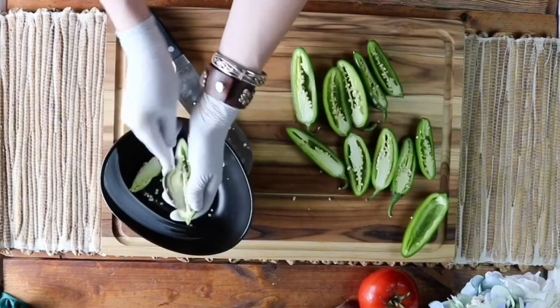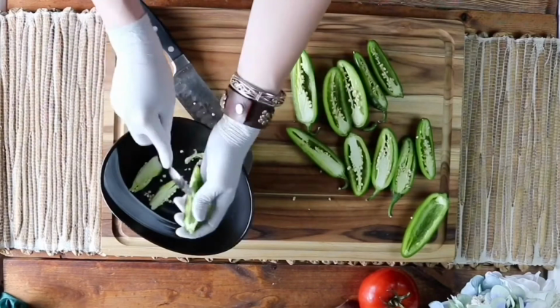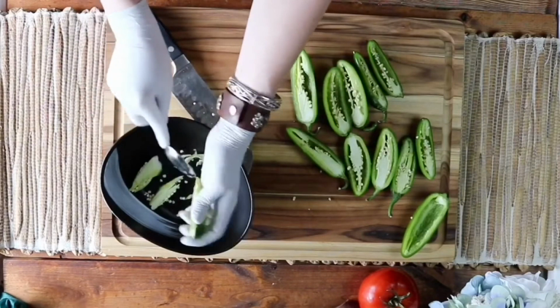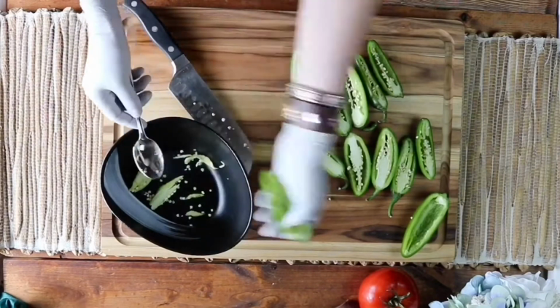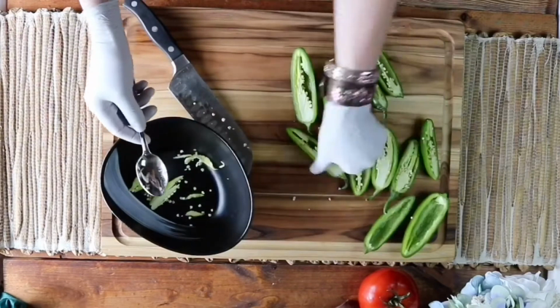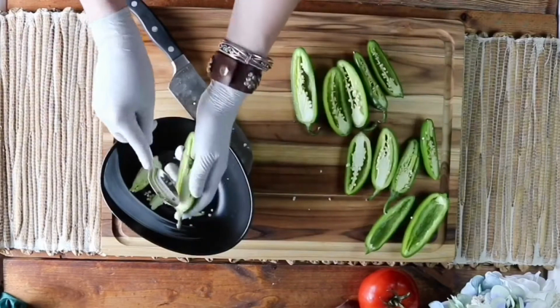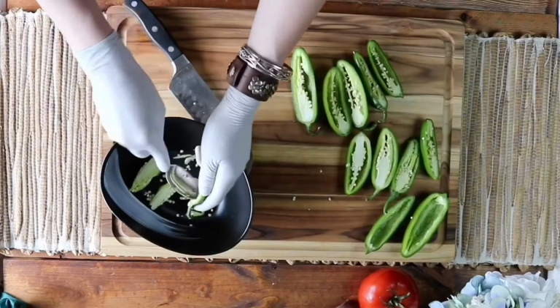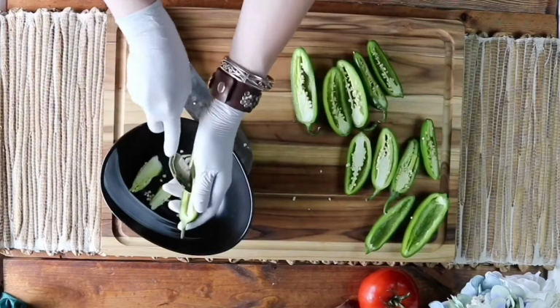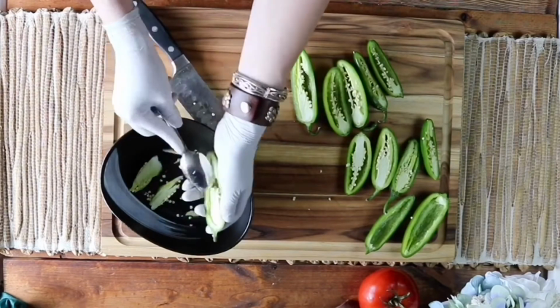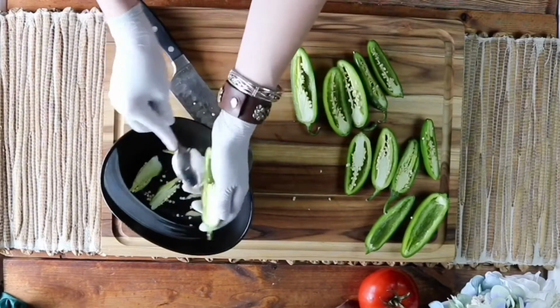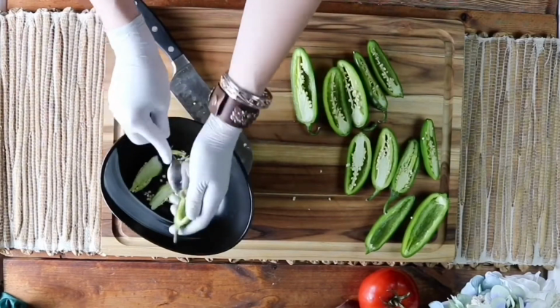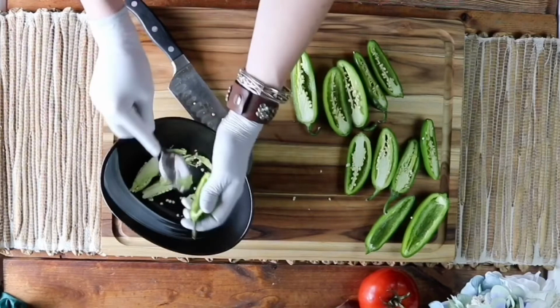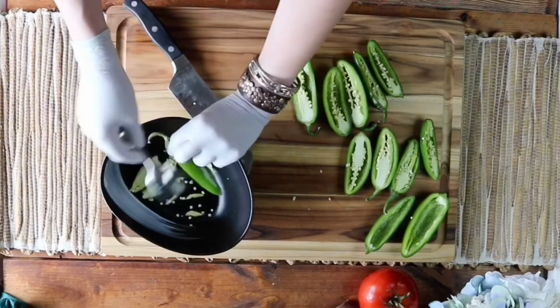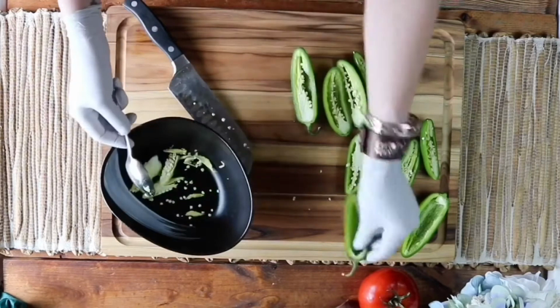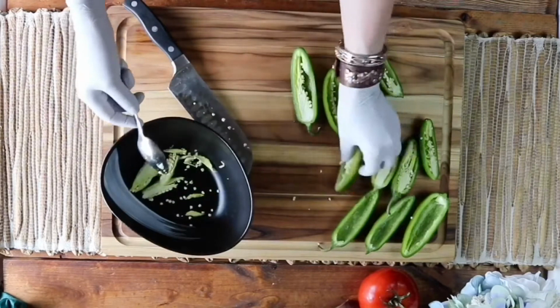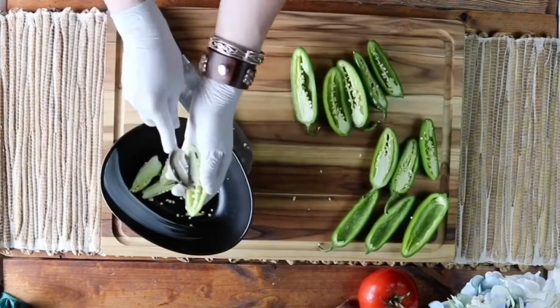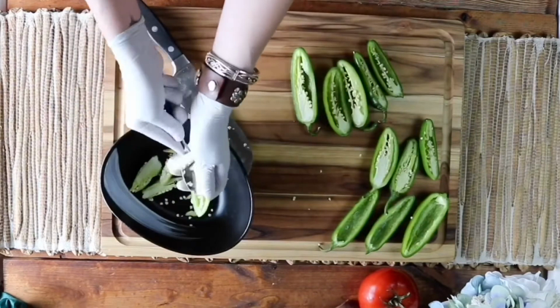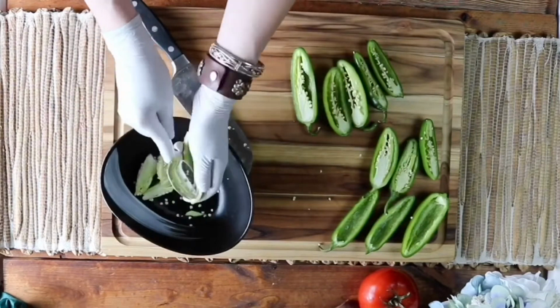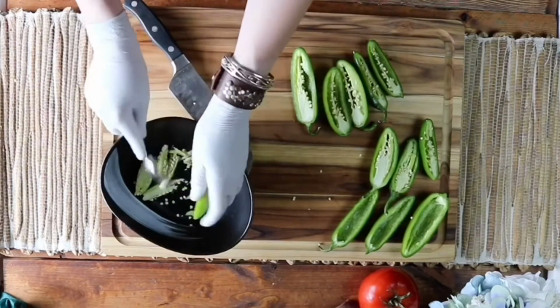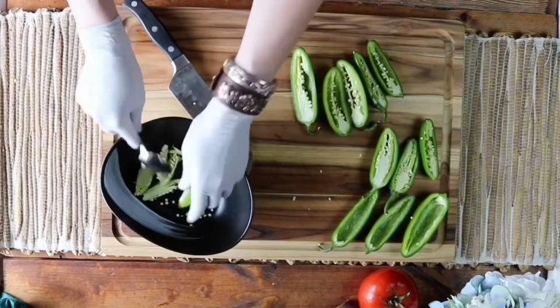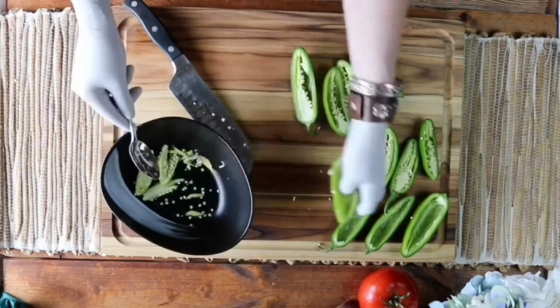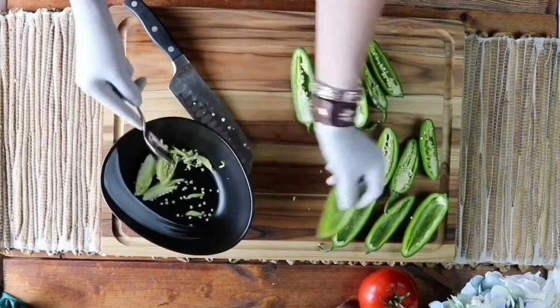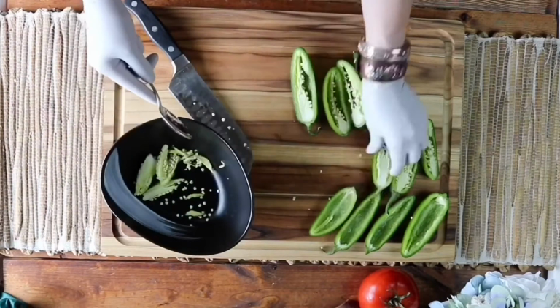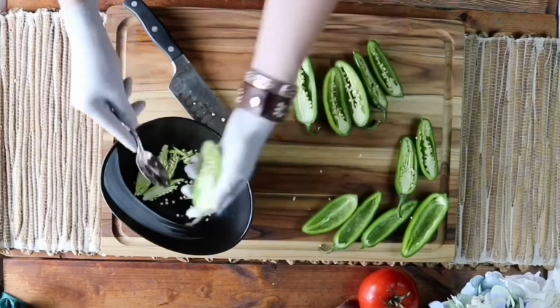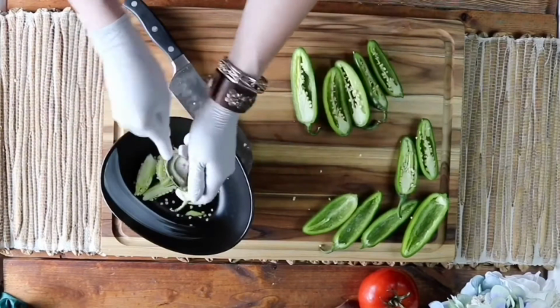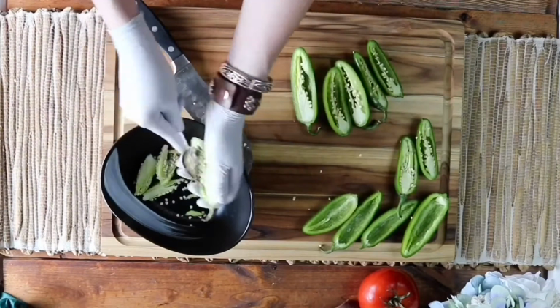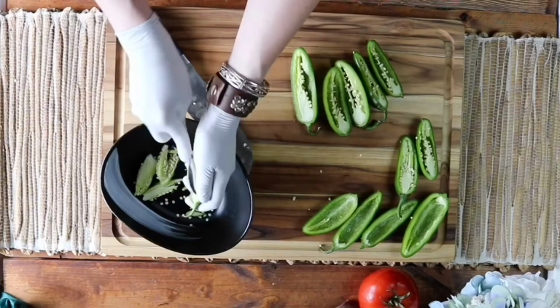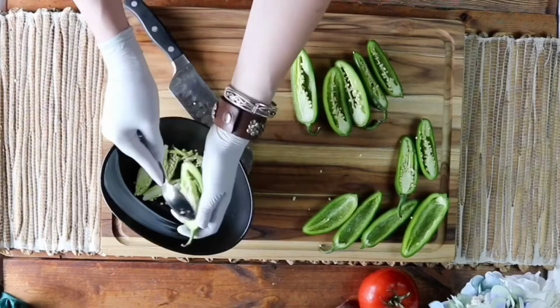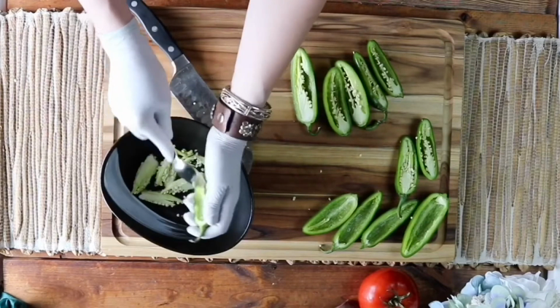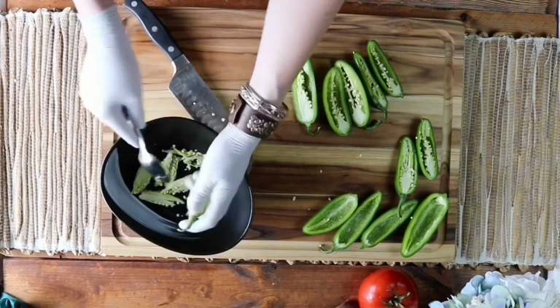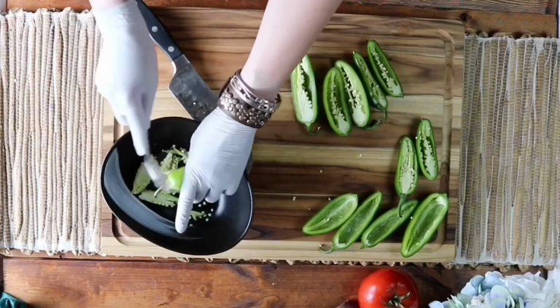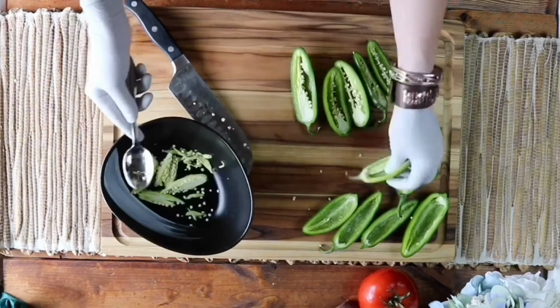I opted for the spoon method because I don't like my jalapeños to be particularly hot, and that white membrane is actually what holds most of the capsaicin — that's what gives peppers their heat.